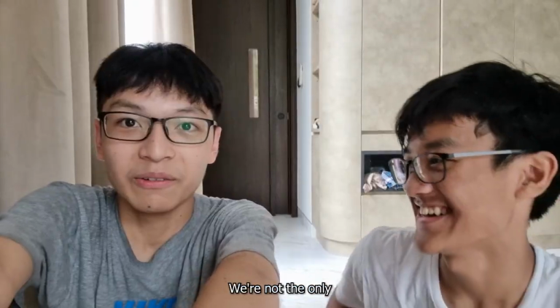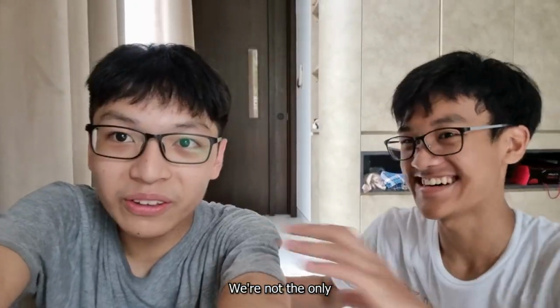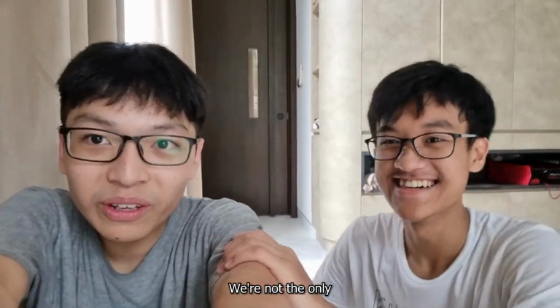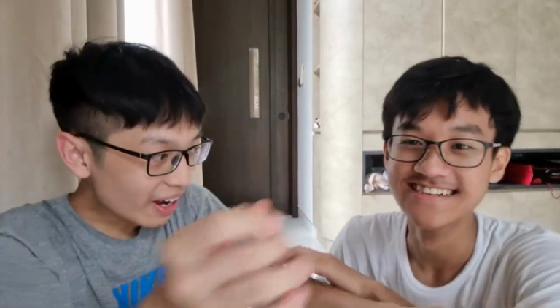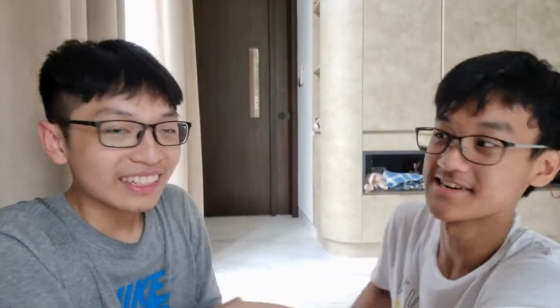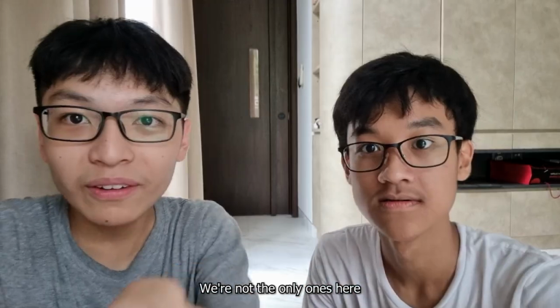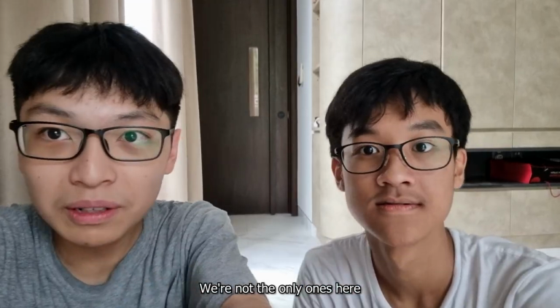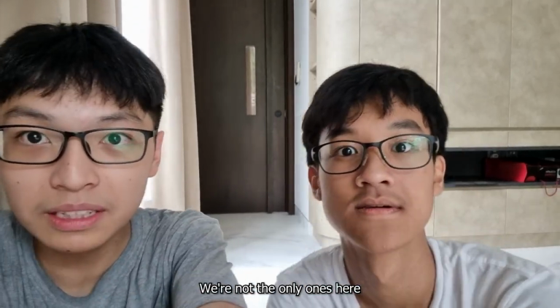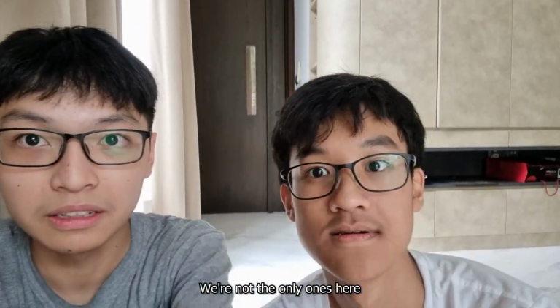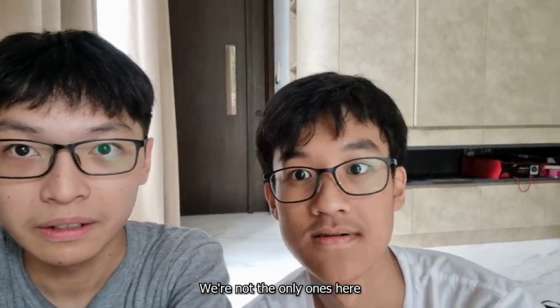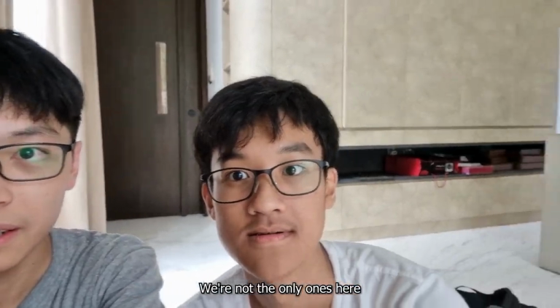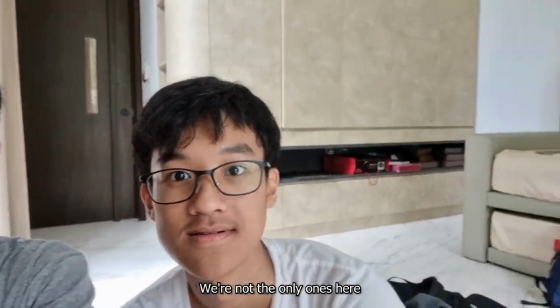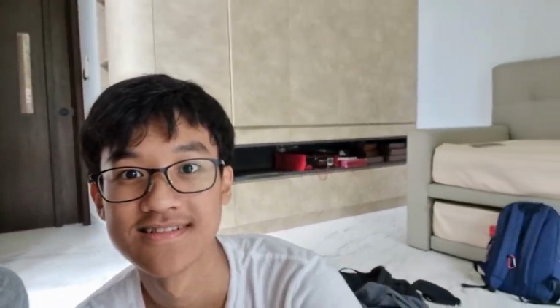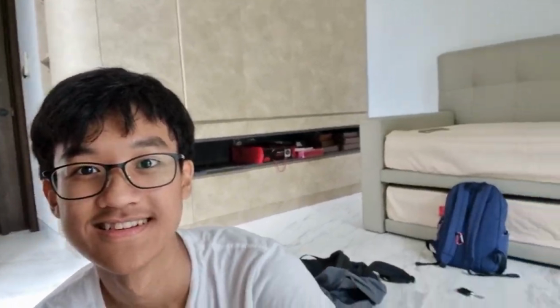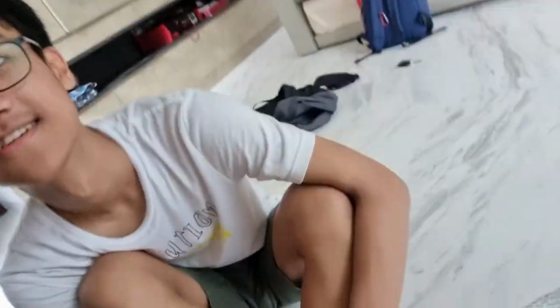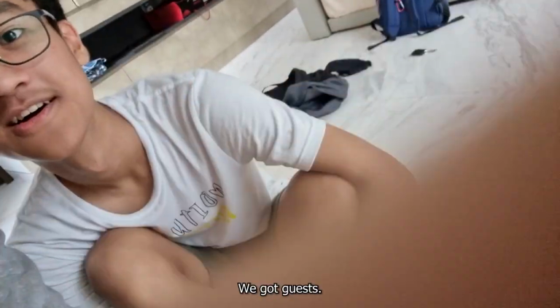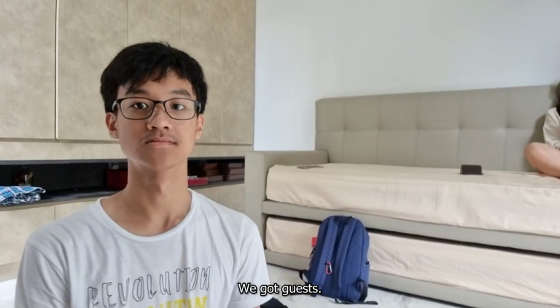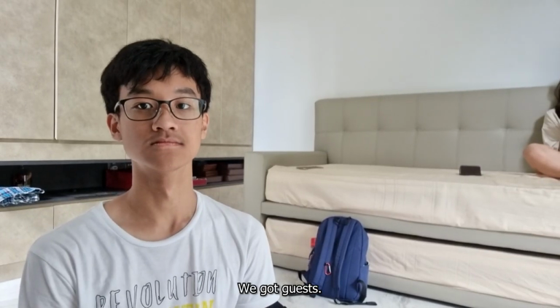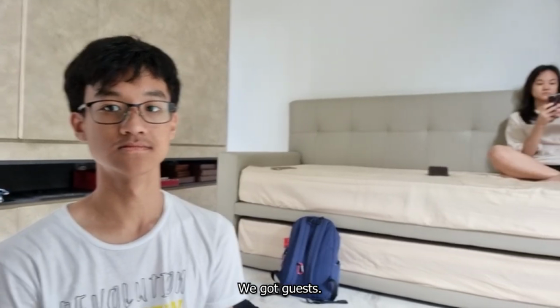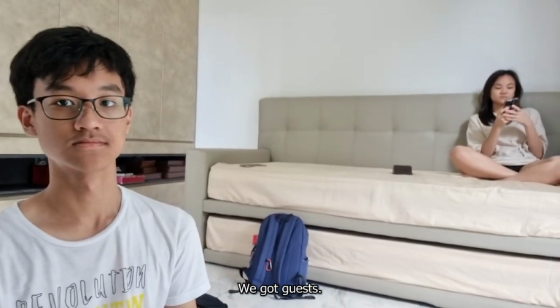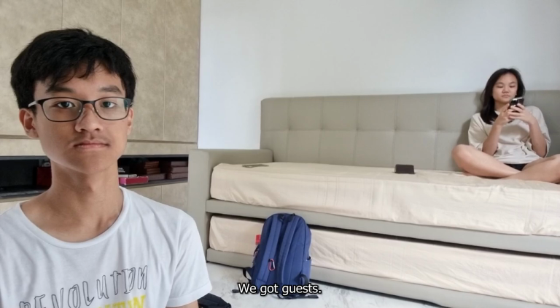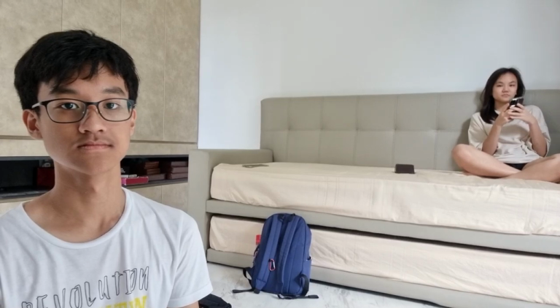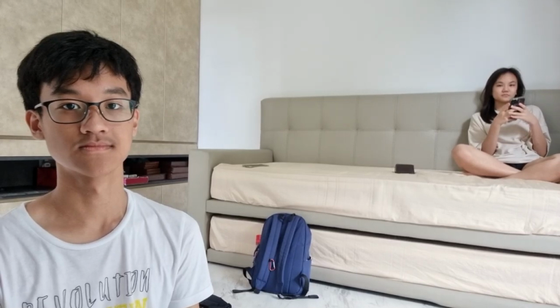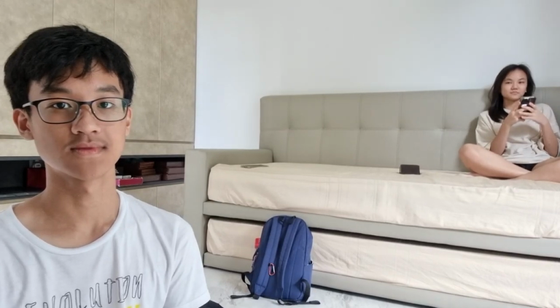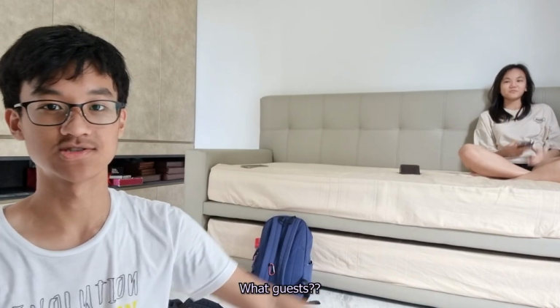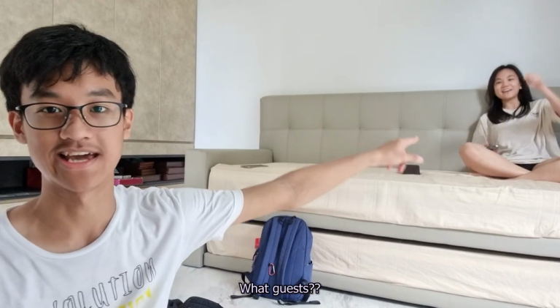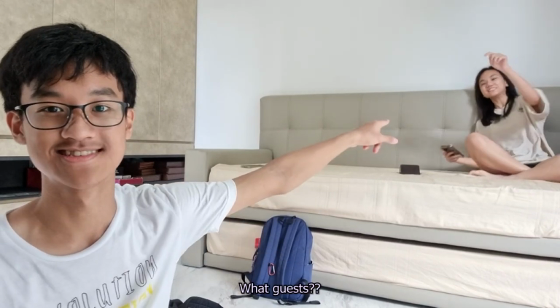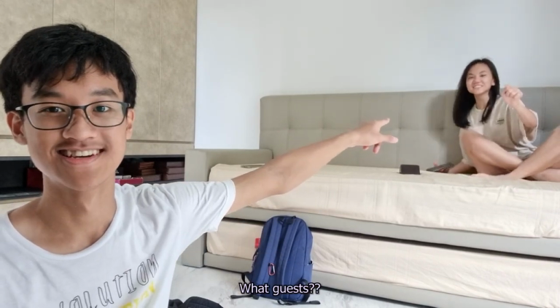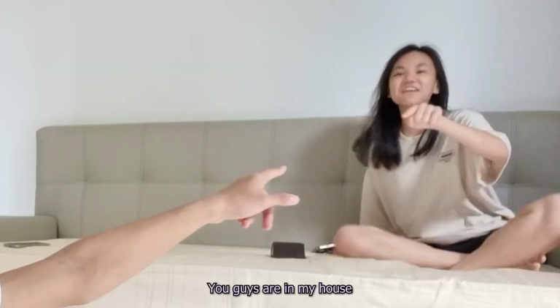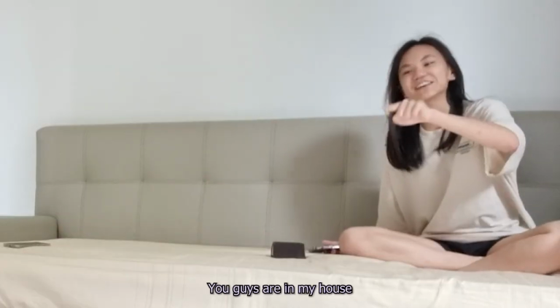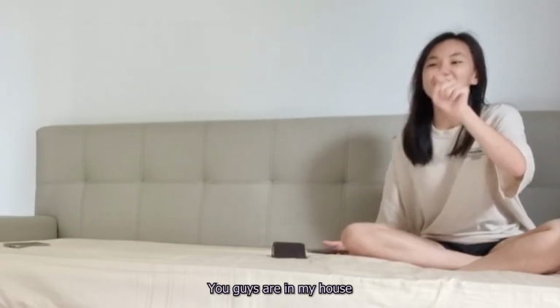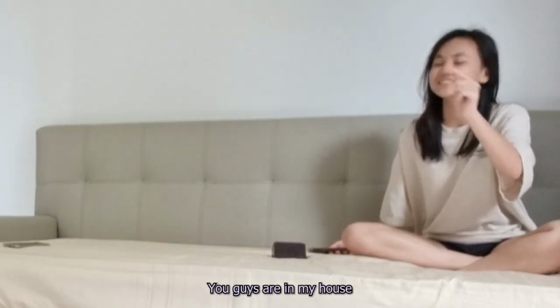We're not the only ones here. We got guests. She's the guest. You guys like my house?